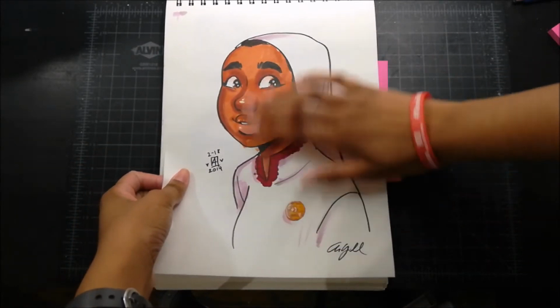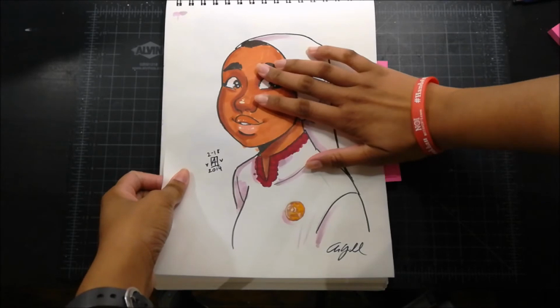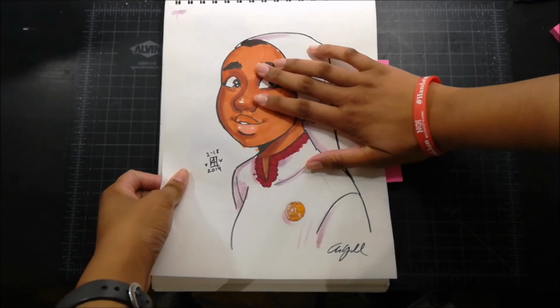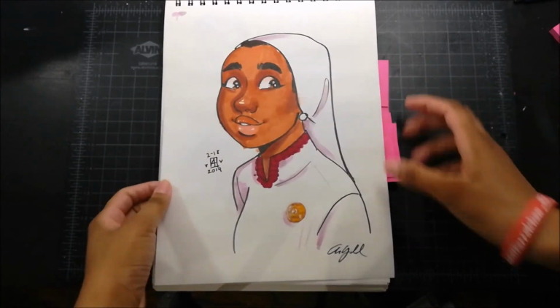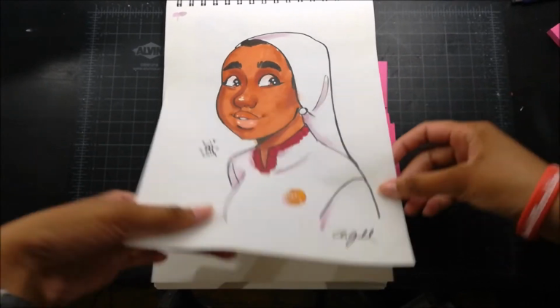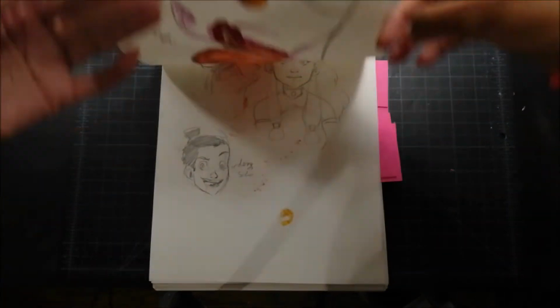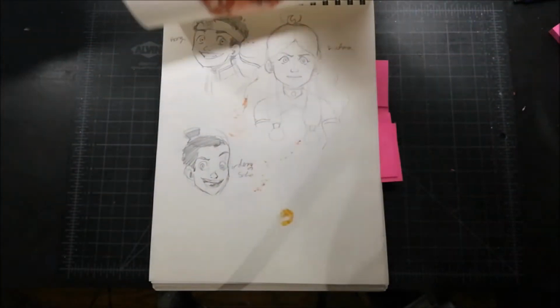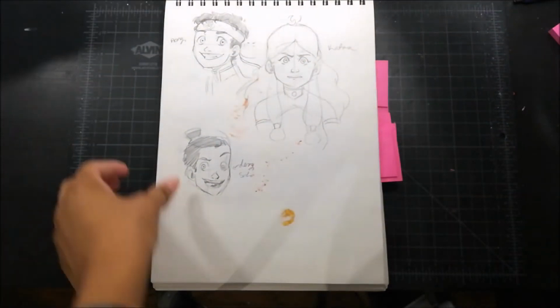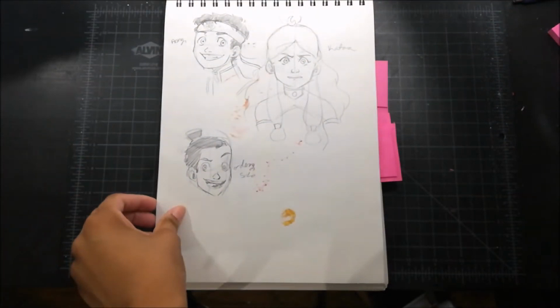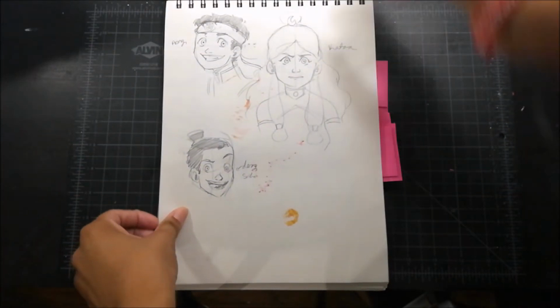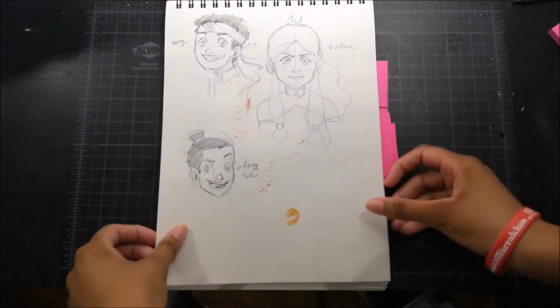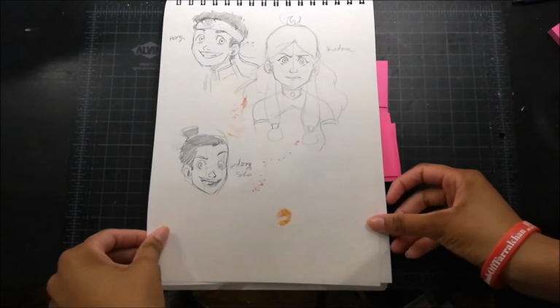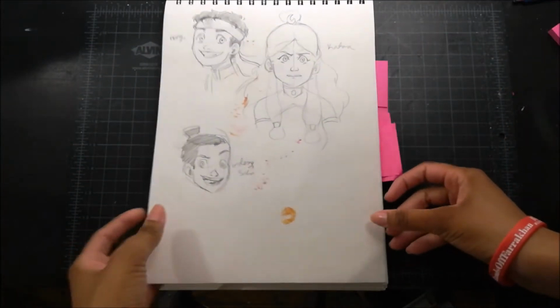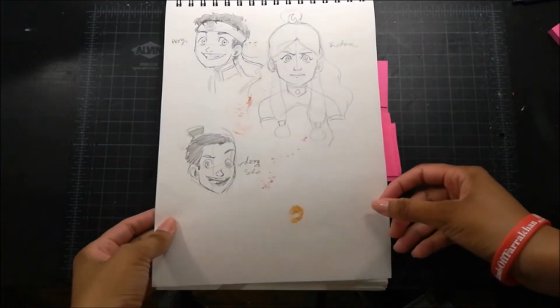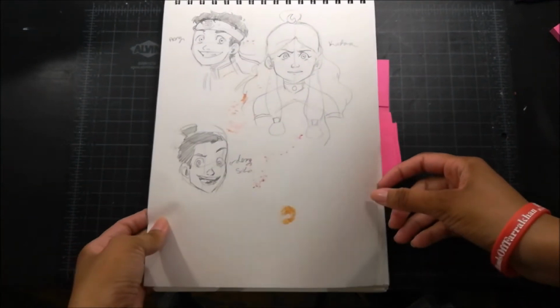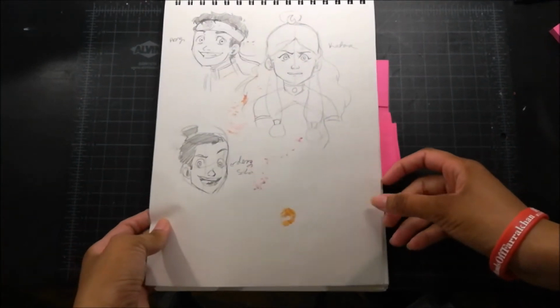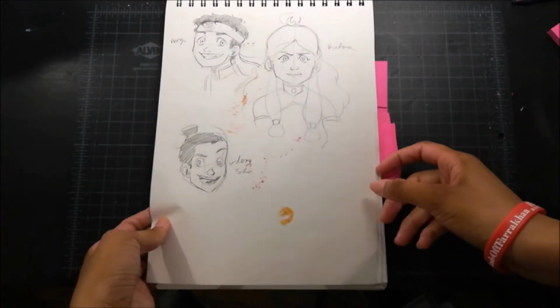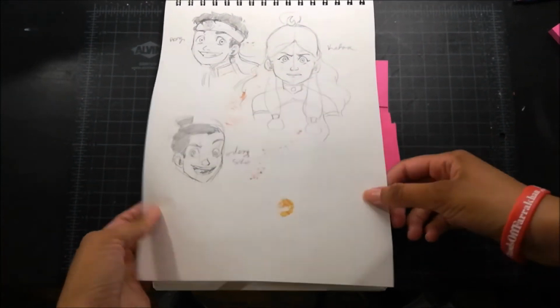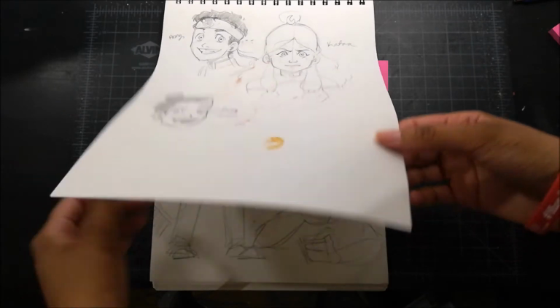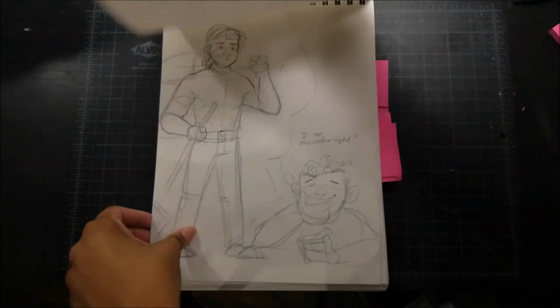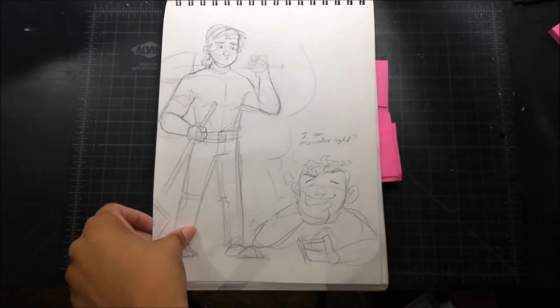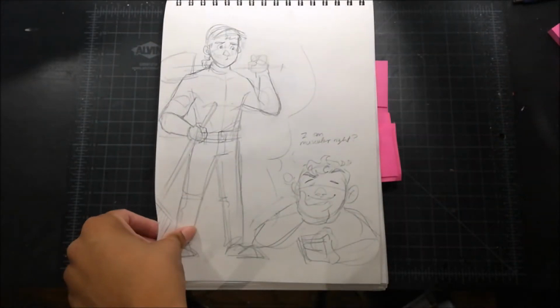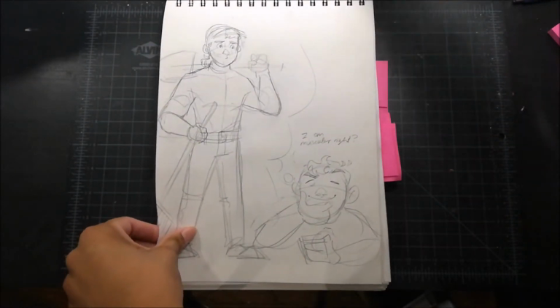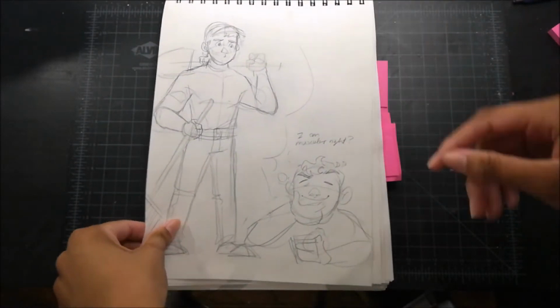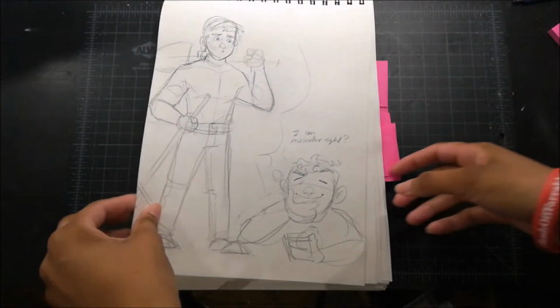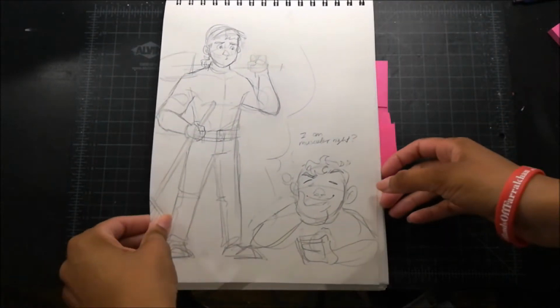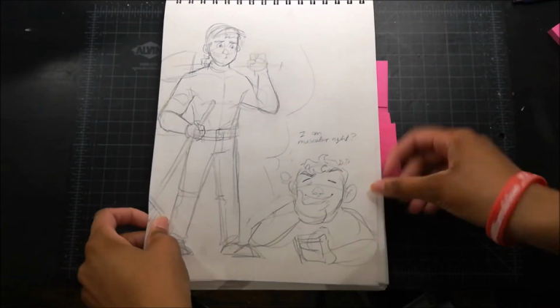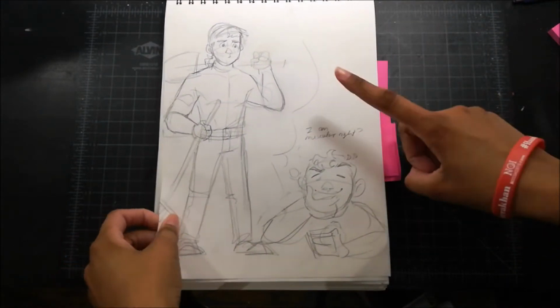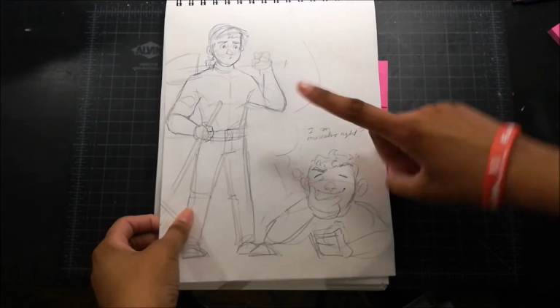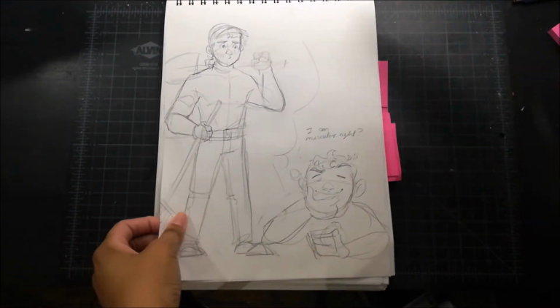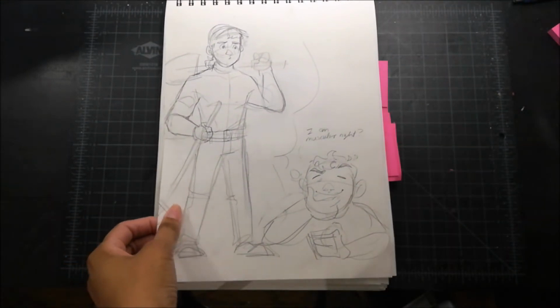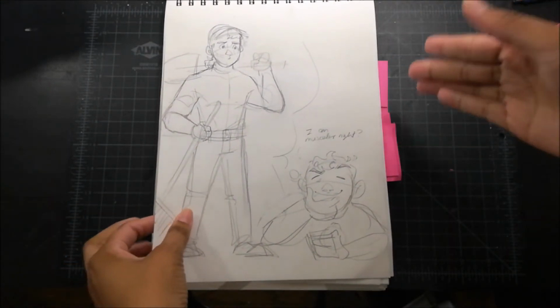There's a video about this one. Here's fan art of The Last Airbender — the show, not the movie.